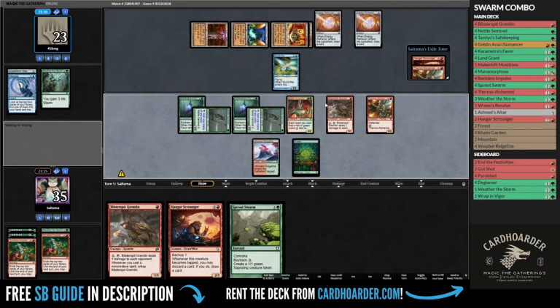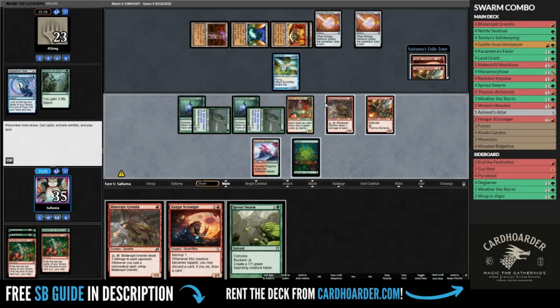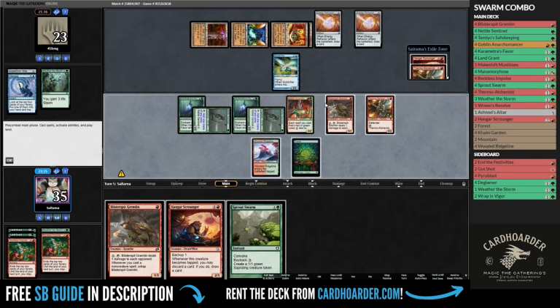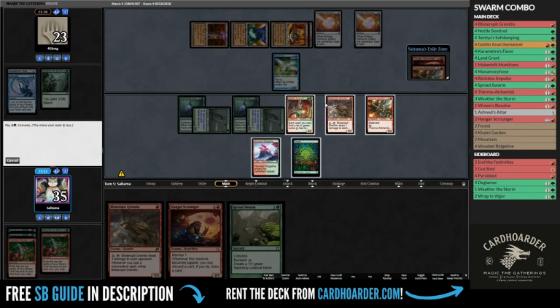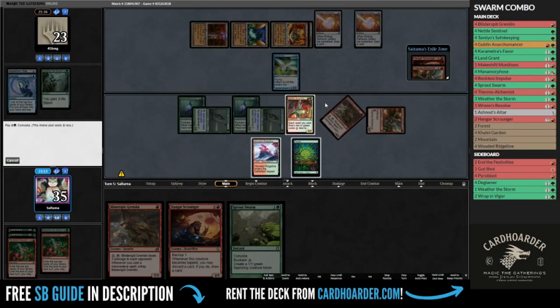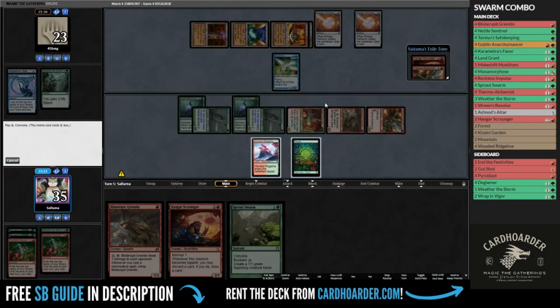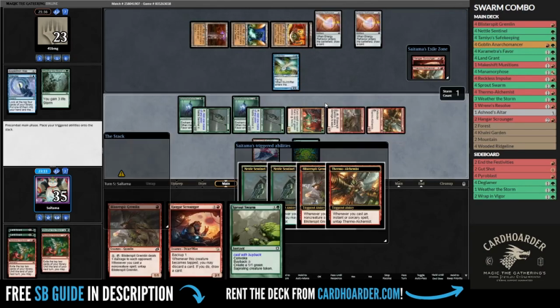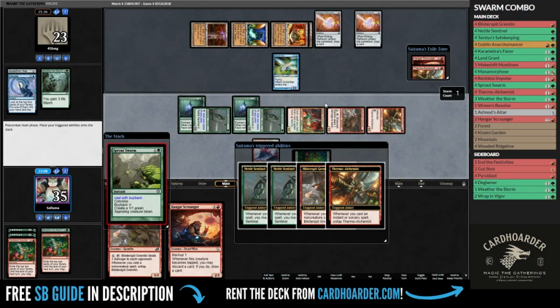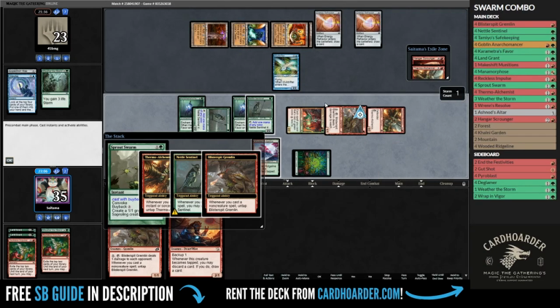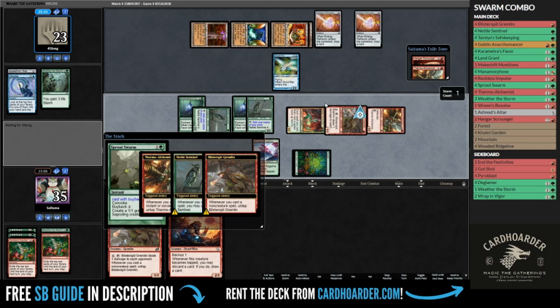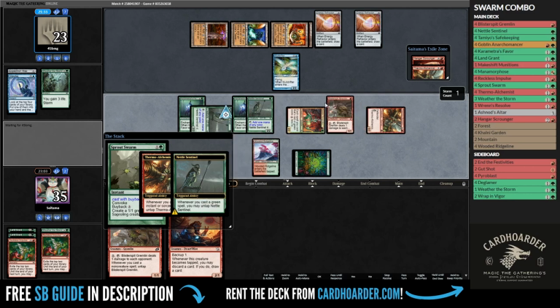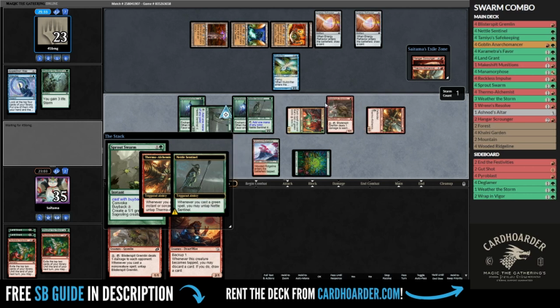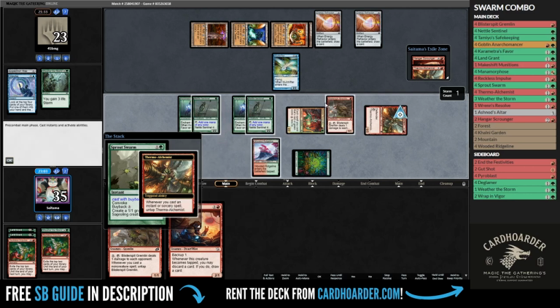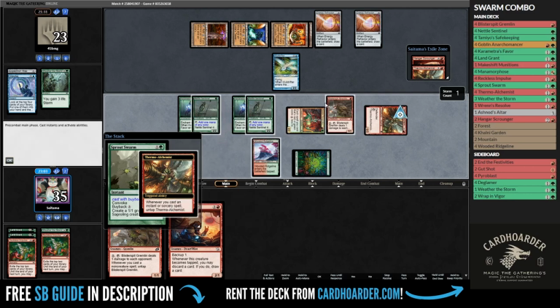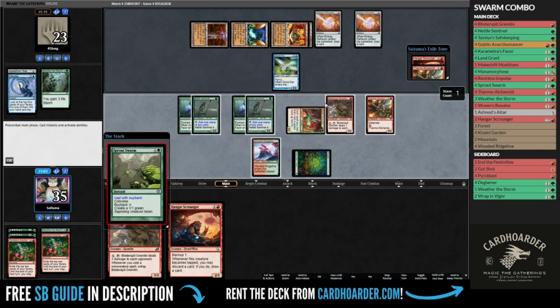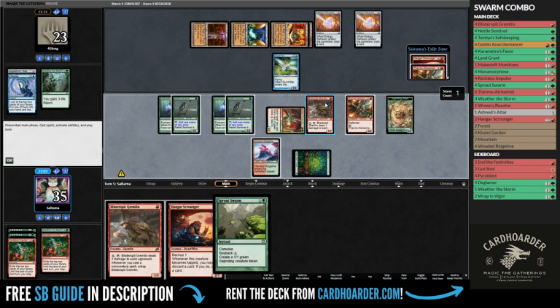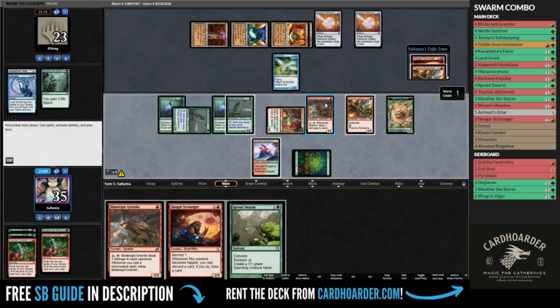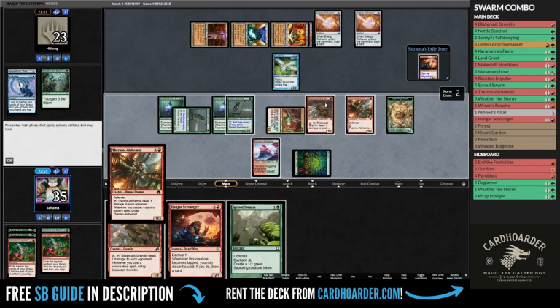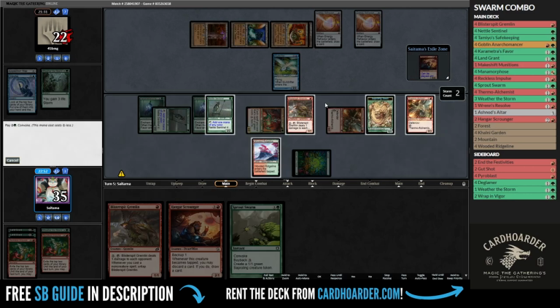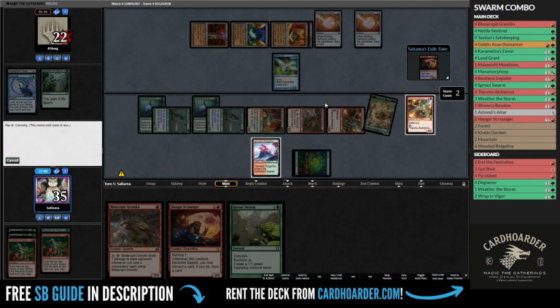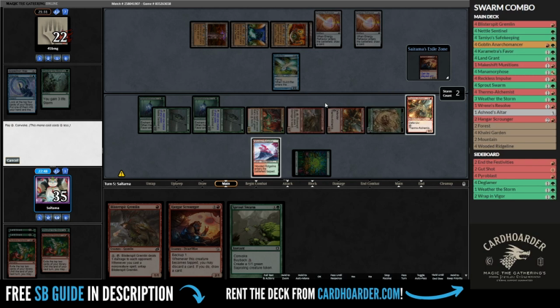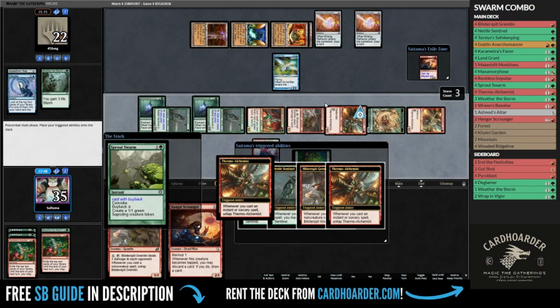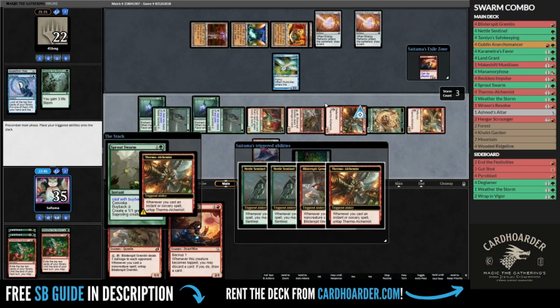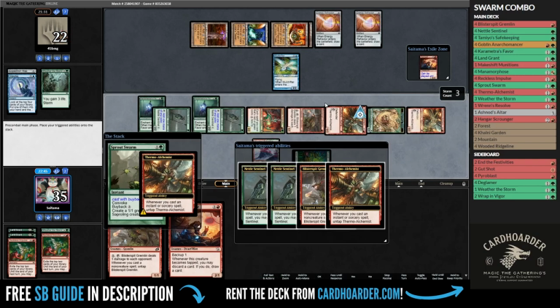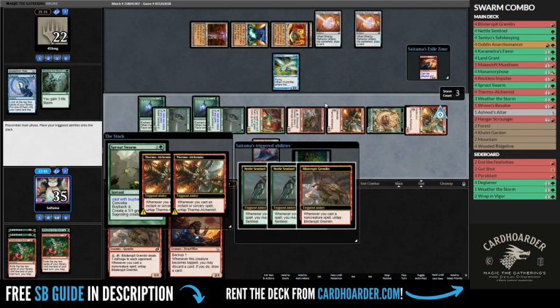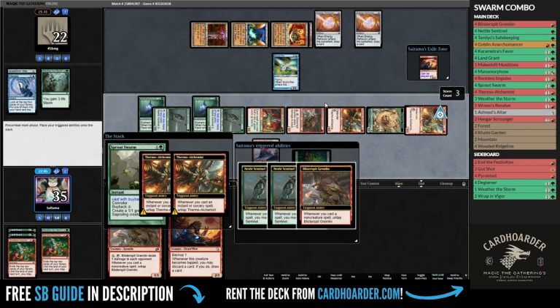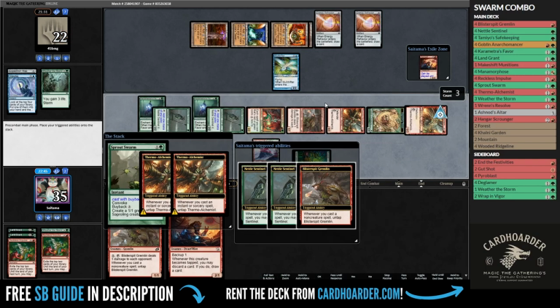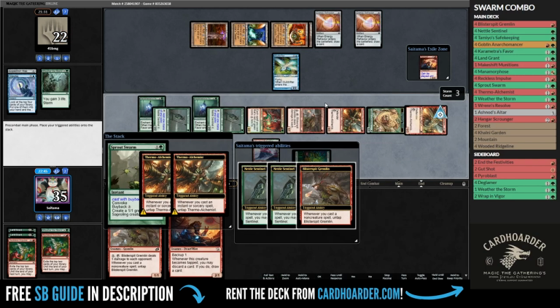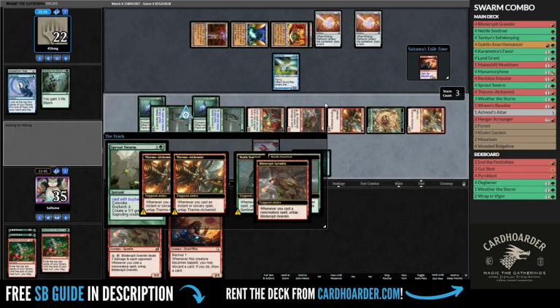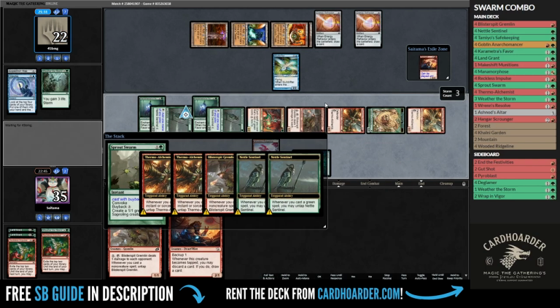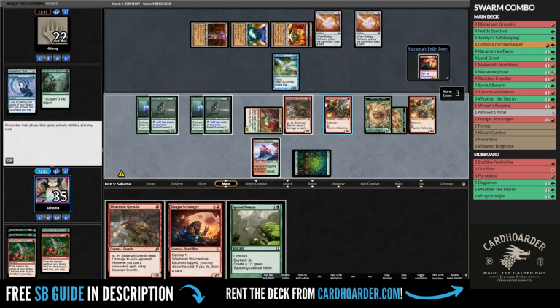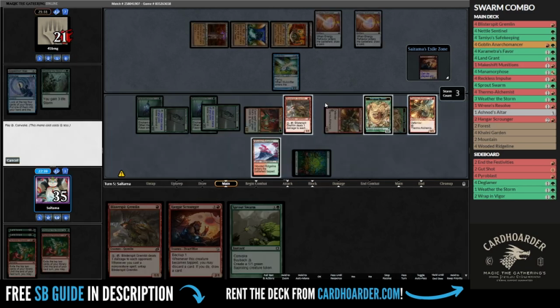We found our missing combo piece, and now this is where the magic starts. I will play Sprout Swarm, untap all my creatures, and then ping them for 1 with Thermo Alchemist. Then I replay Sprout Swarm, untapping my creatures, pinging them again — and you know where this is going. Infinite damage and infinite creatures by turn 5.